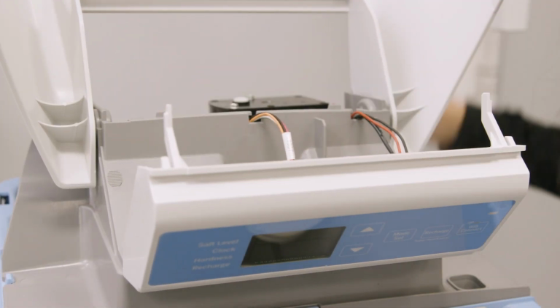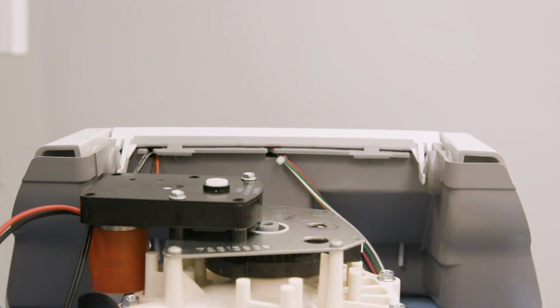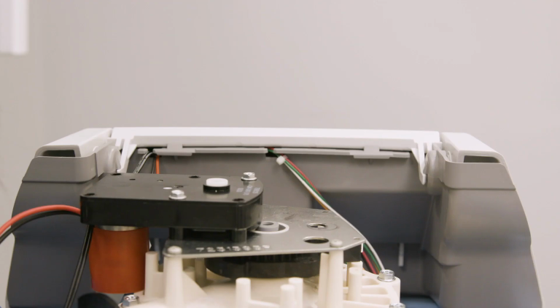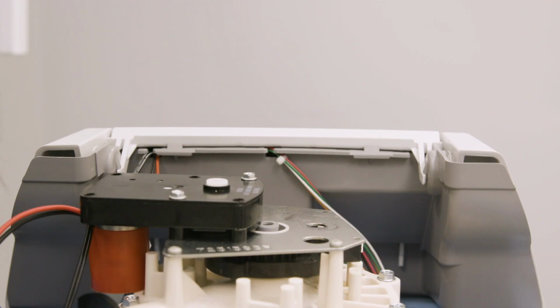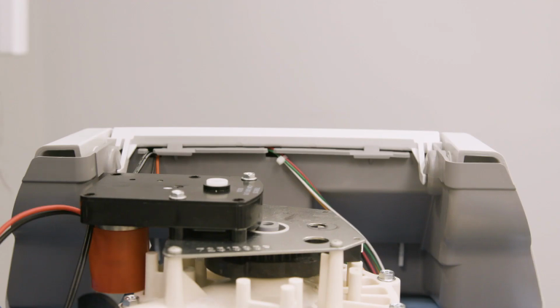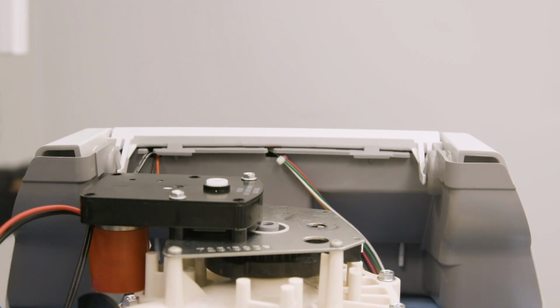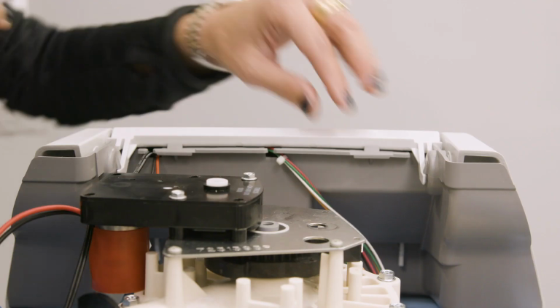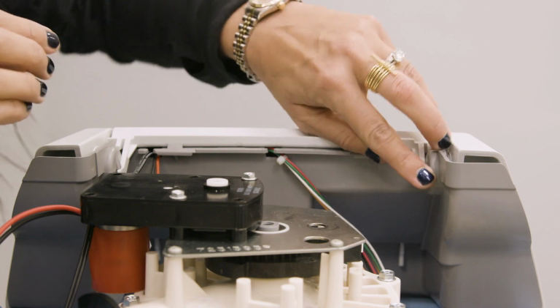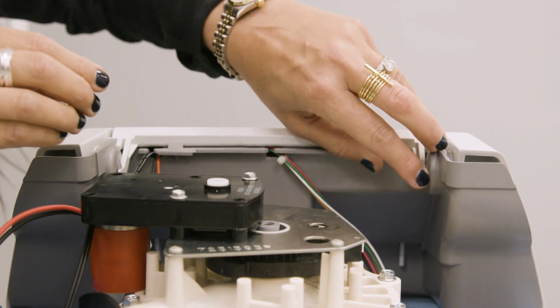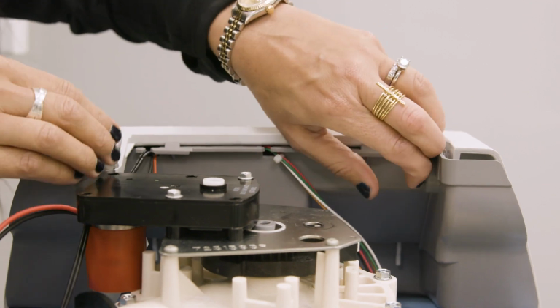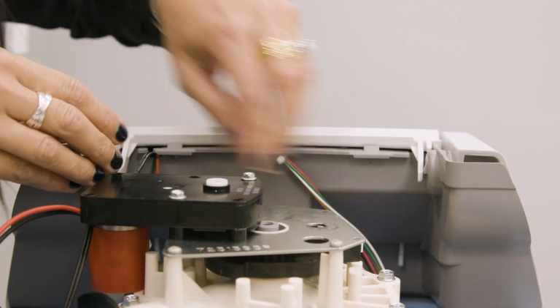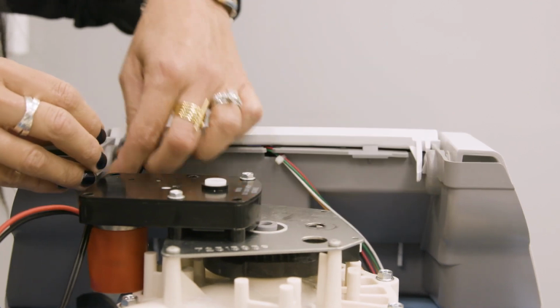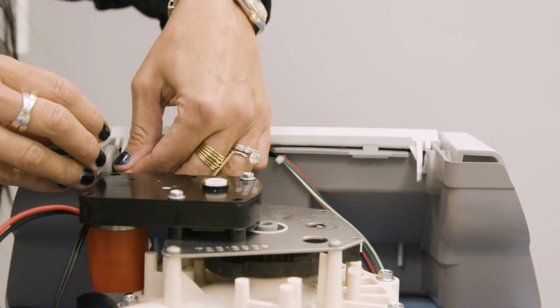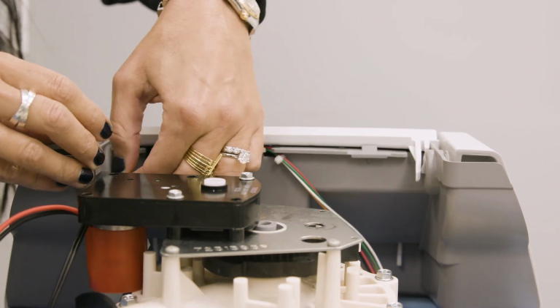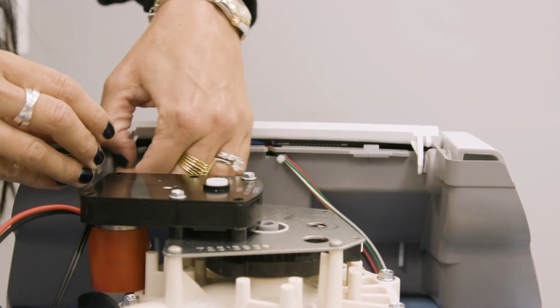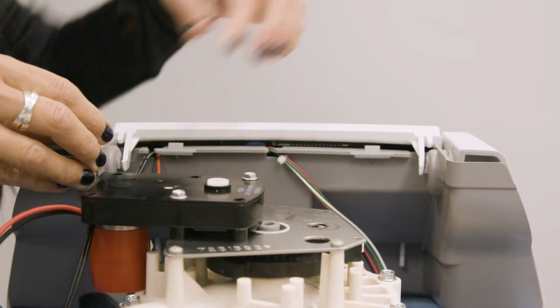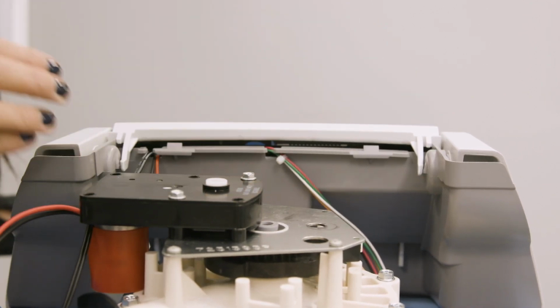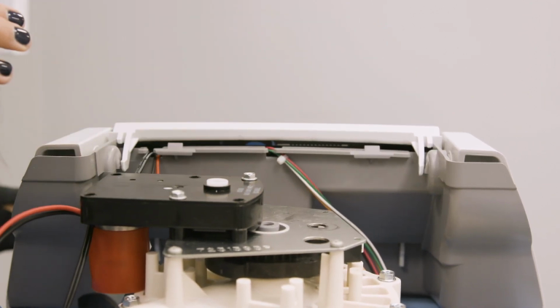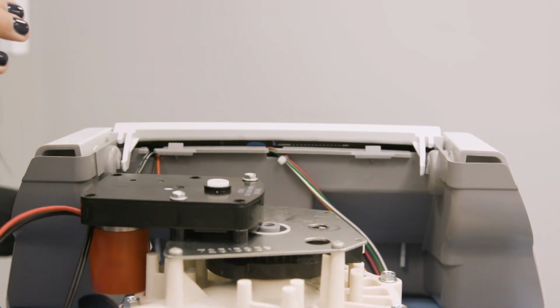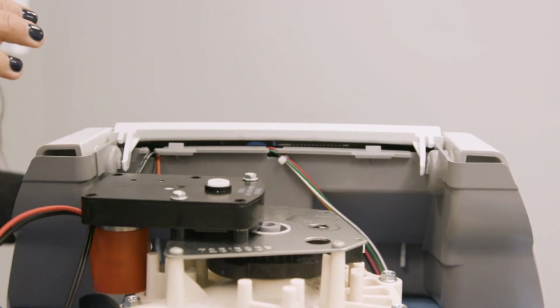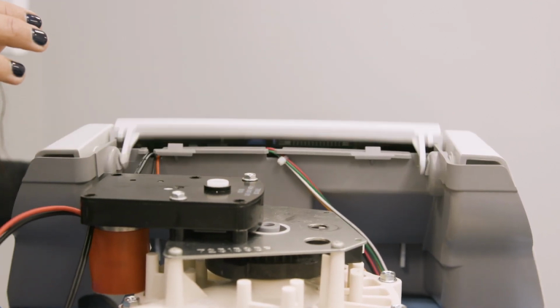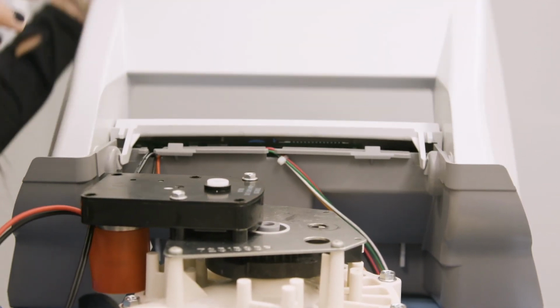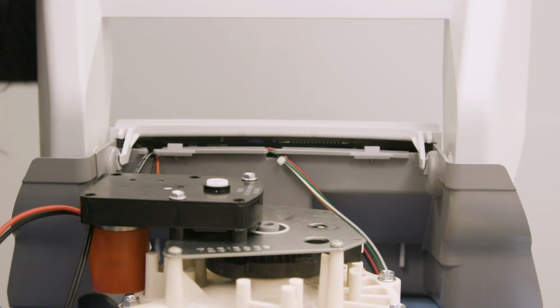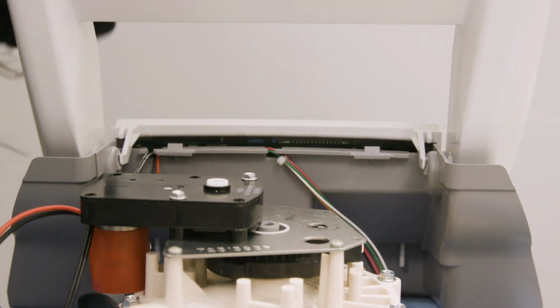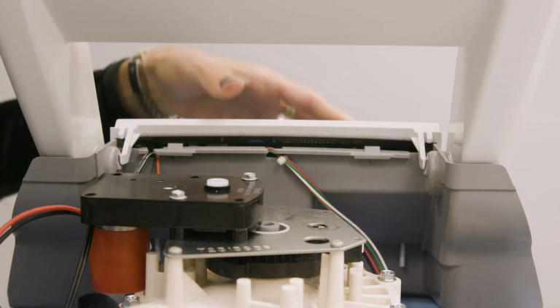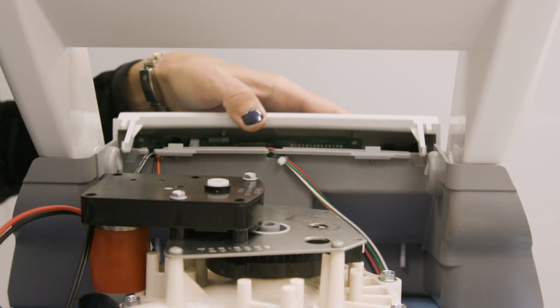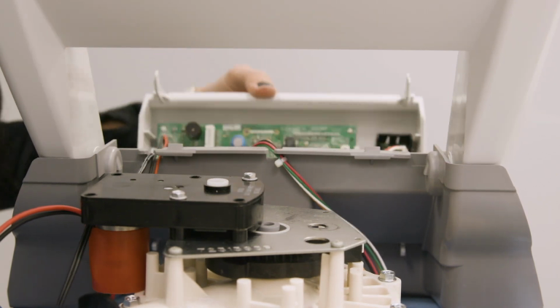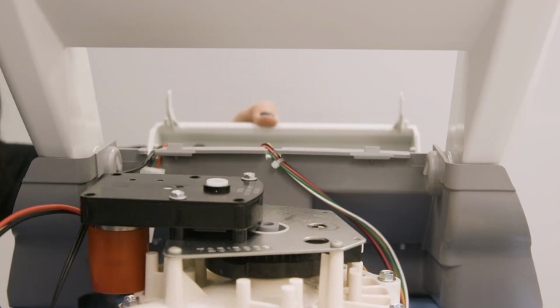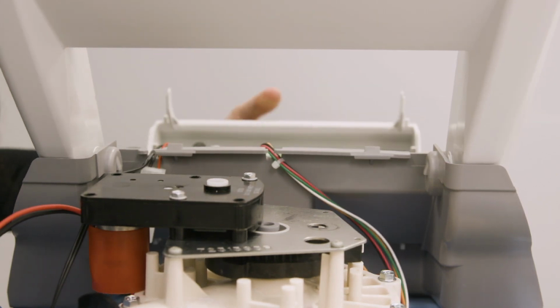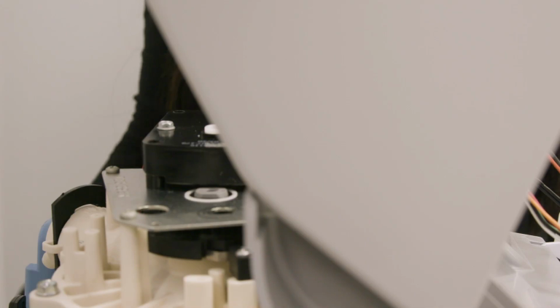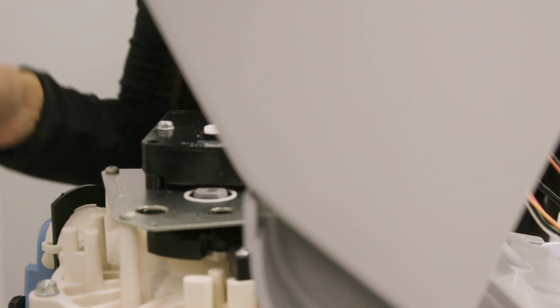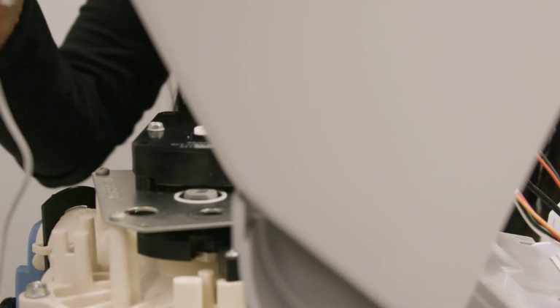Pull both tabs towards the center to unlock the faceplate. Tilt the faceplate forward to expose the back of the control board. Ensure the power is still off.